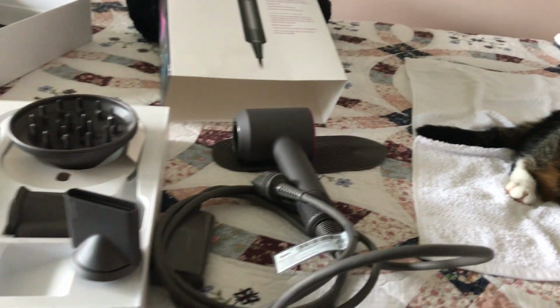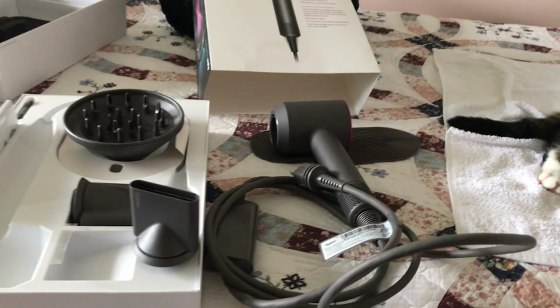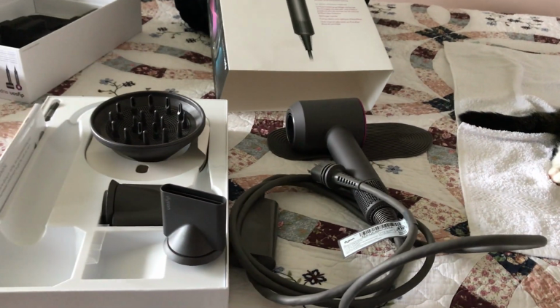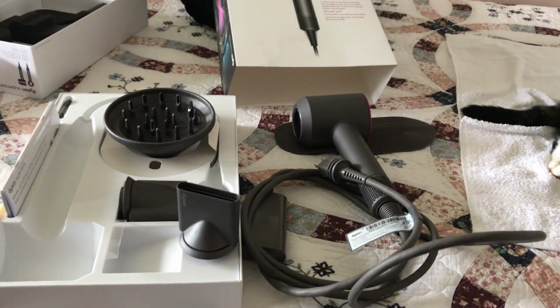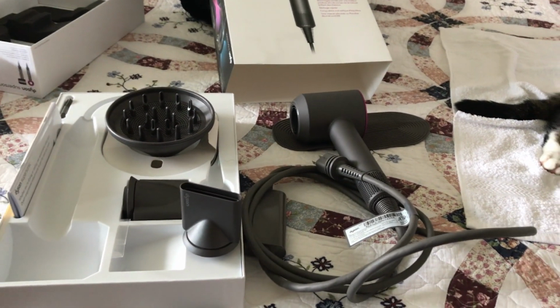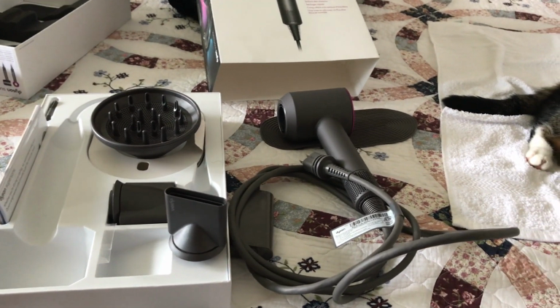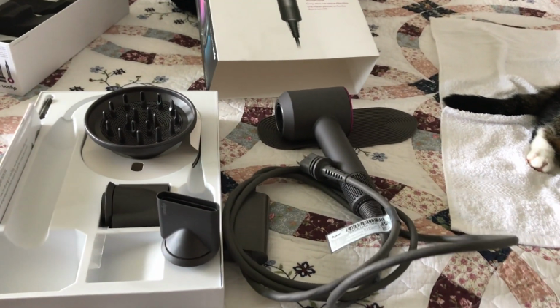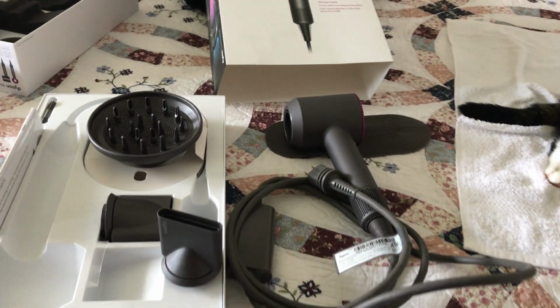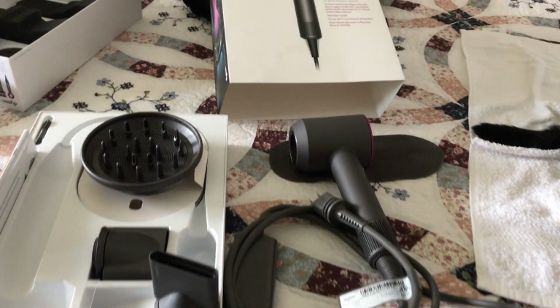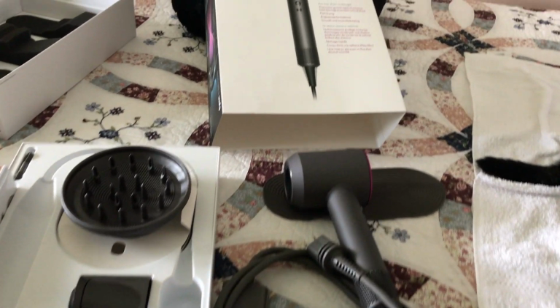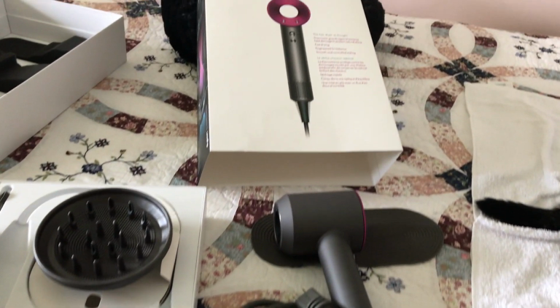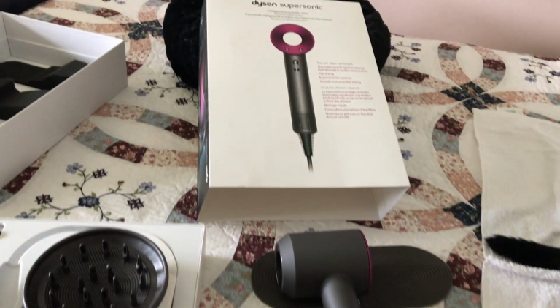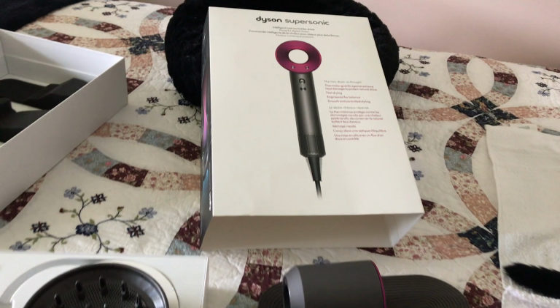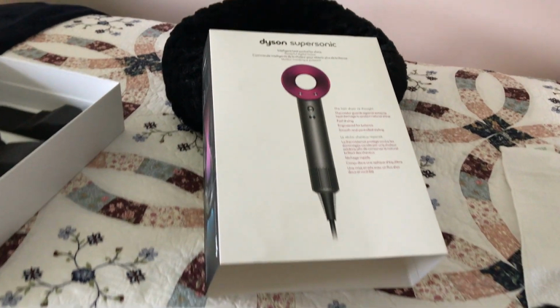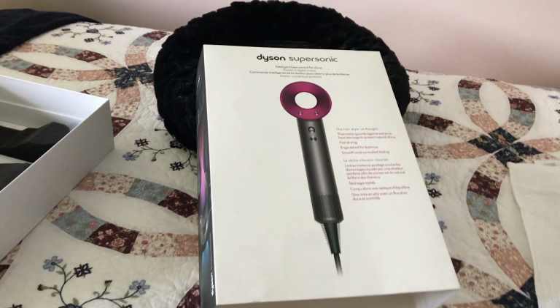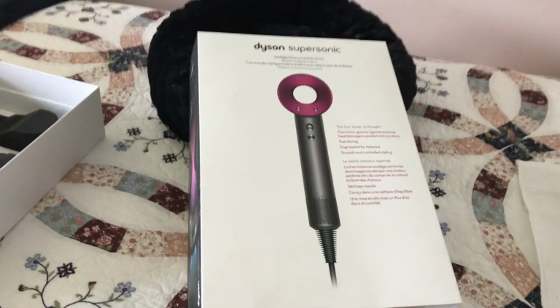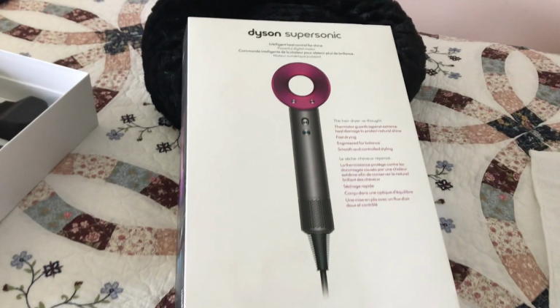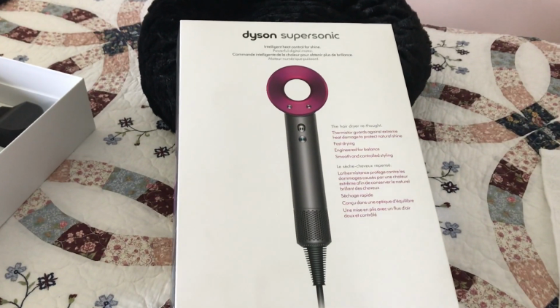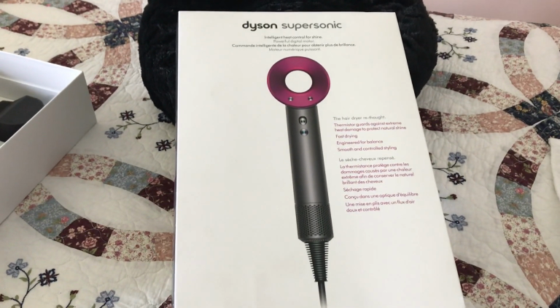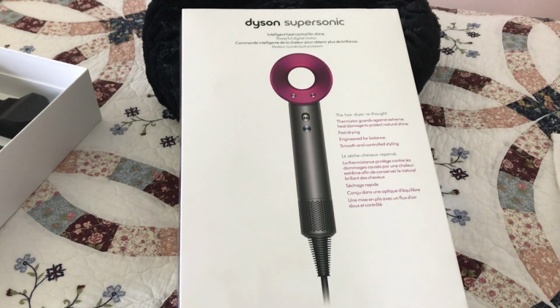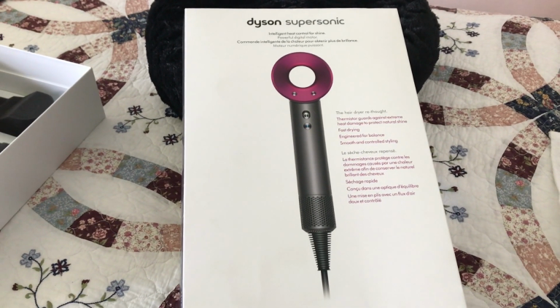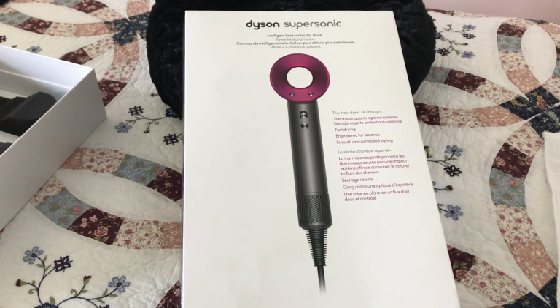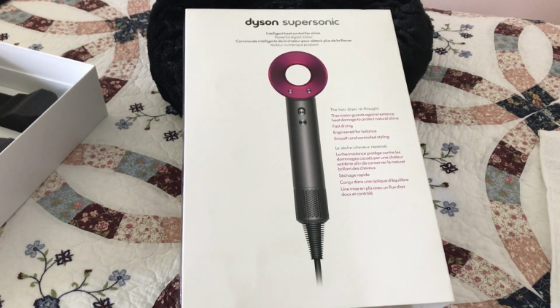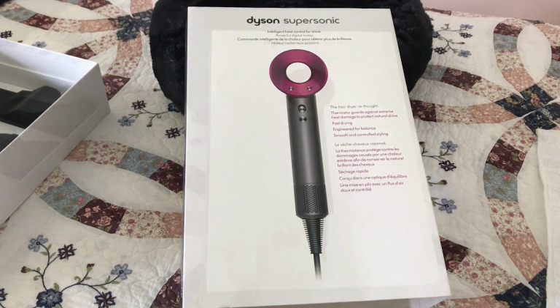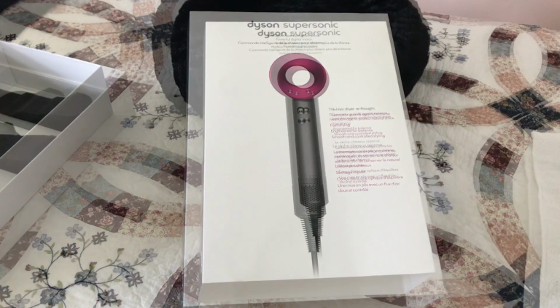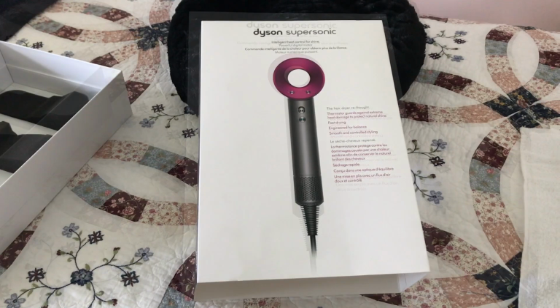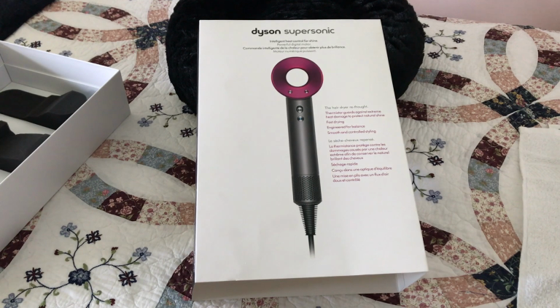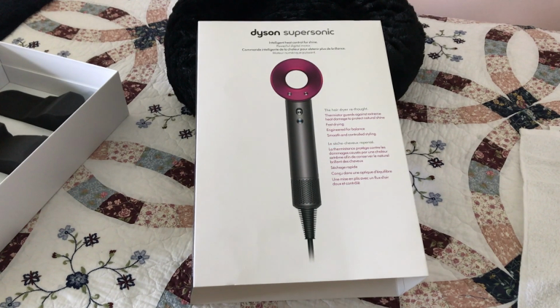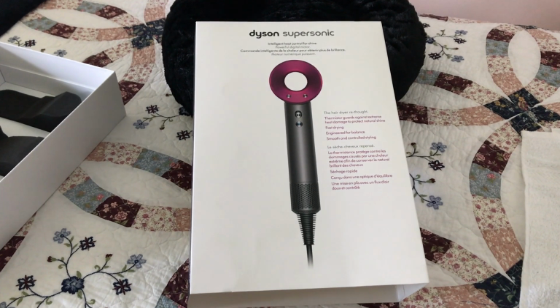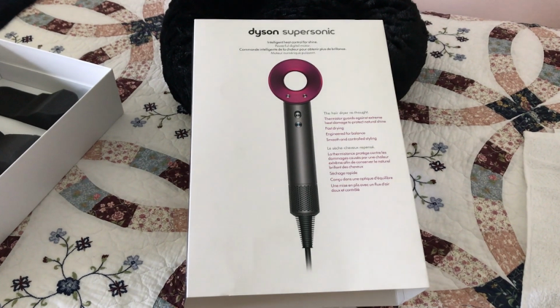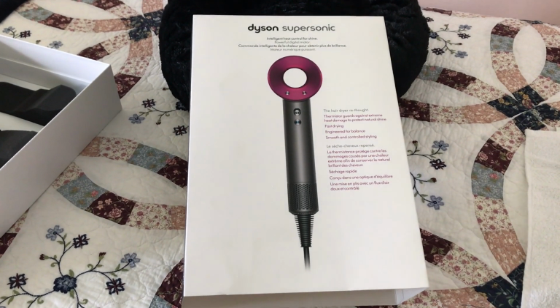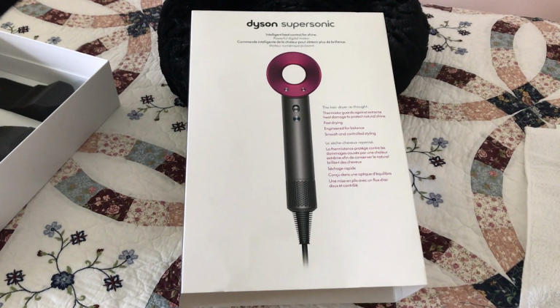Hi everyone, welcome to my channel. My name's Tracy. In my last video I was showing the Dyson Supersonic hair dryer and I got a lot of questions and comments below the video, so I just want to clear a few things up.